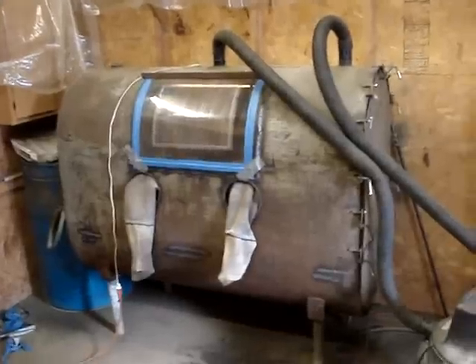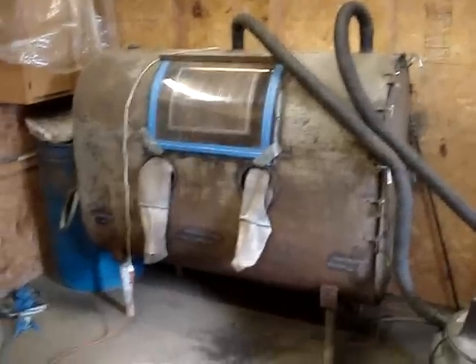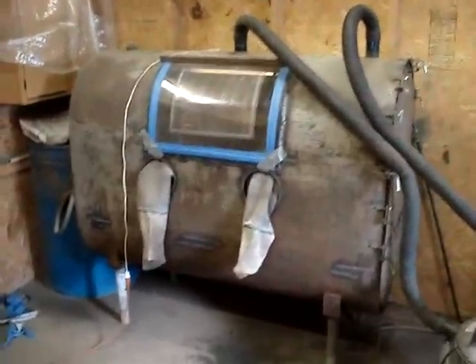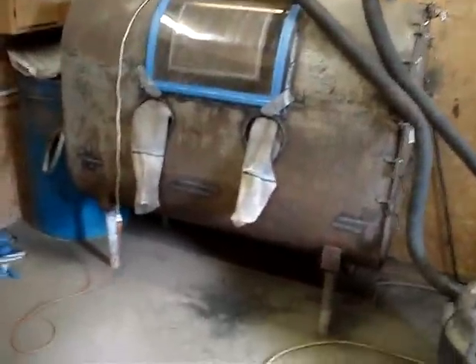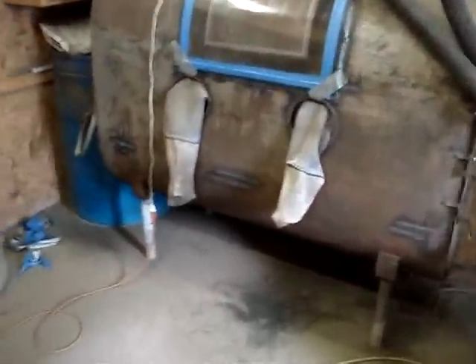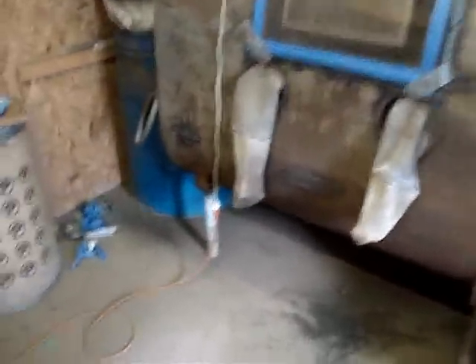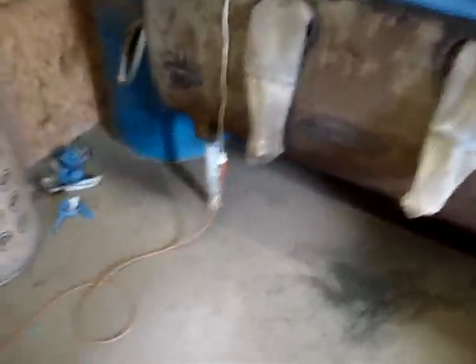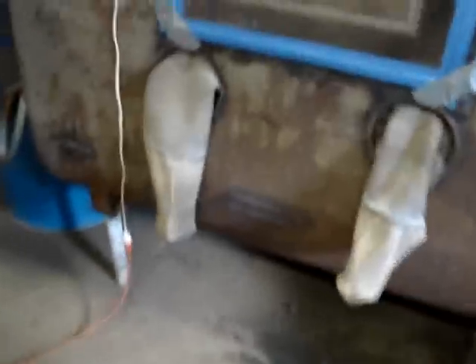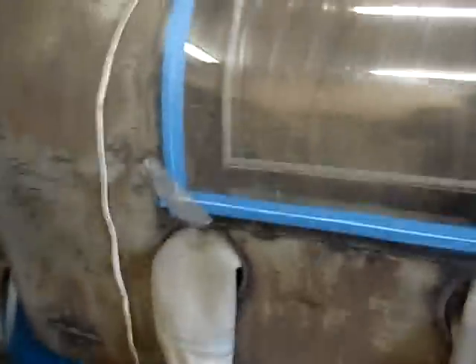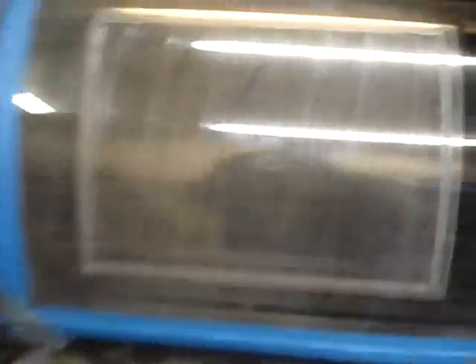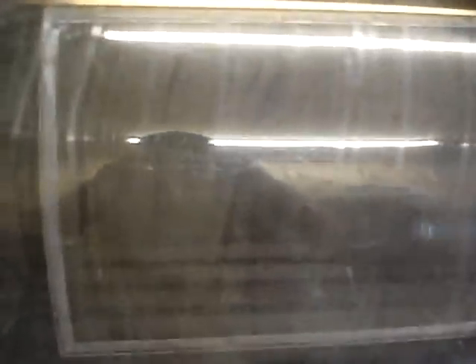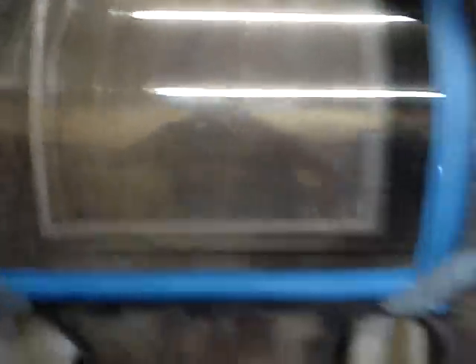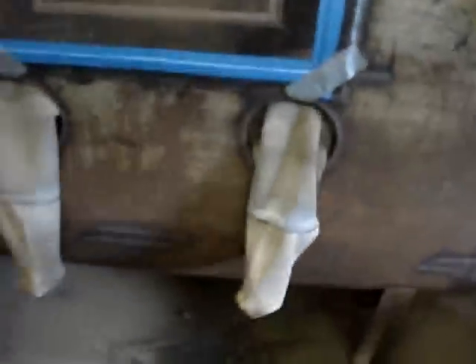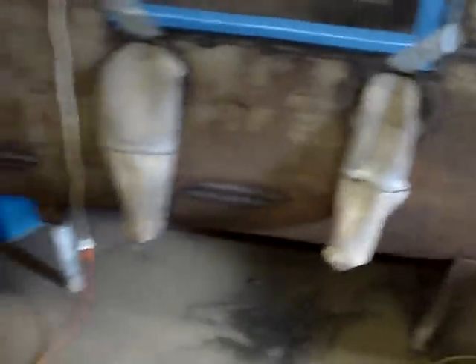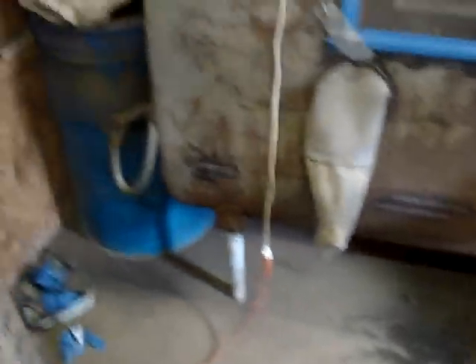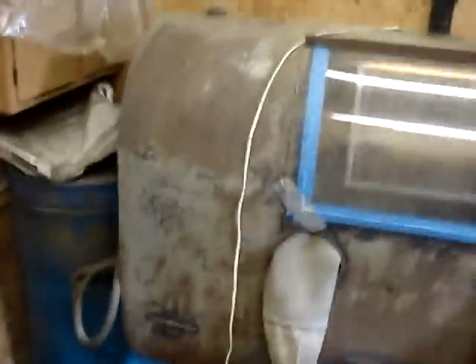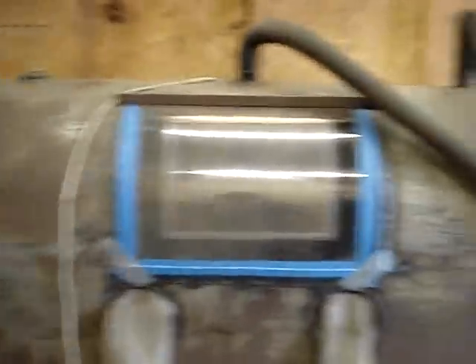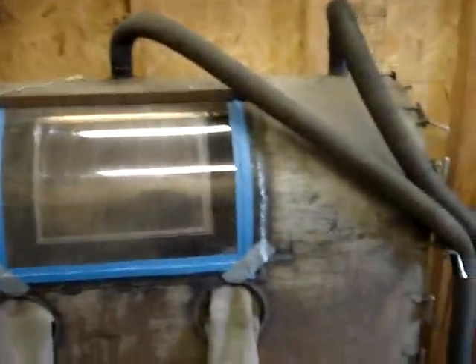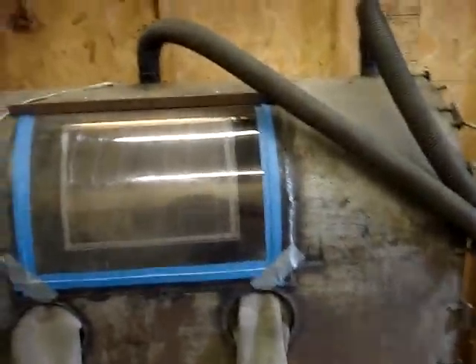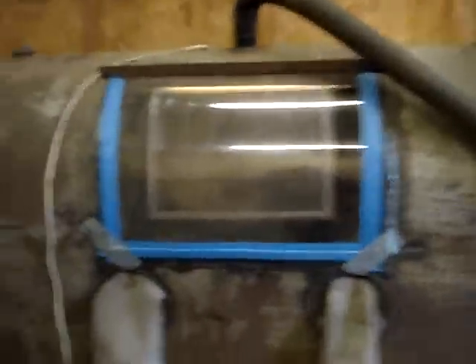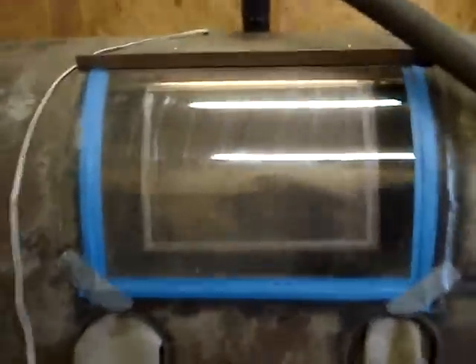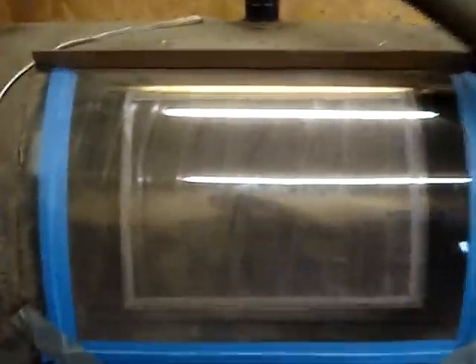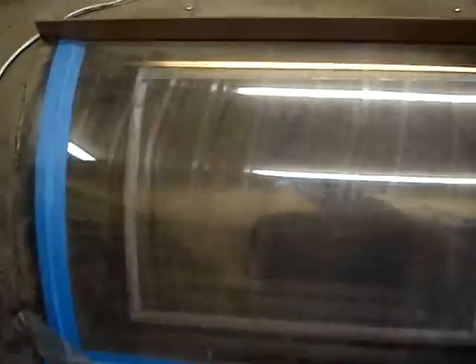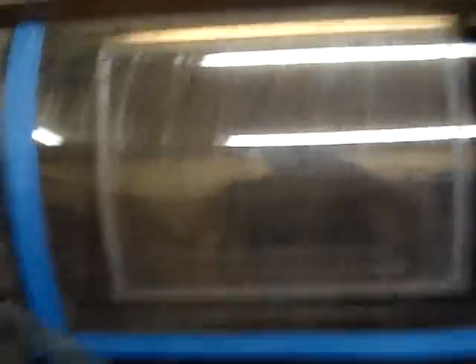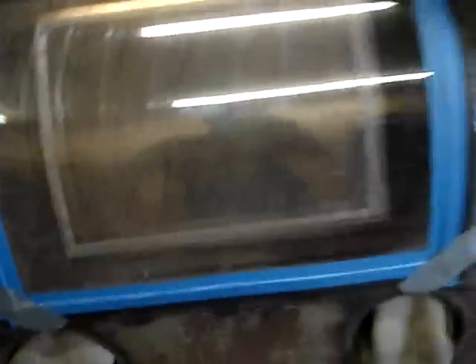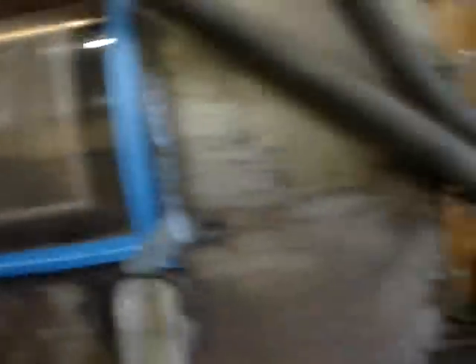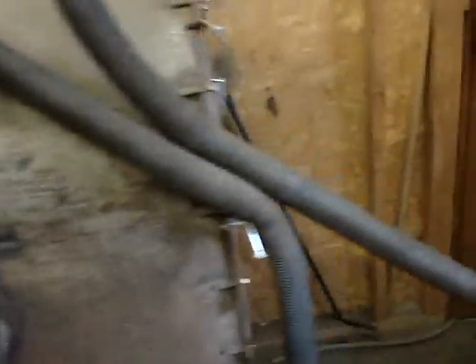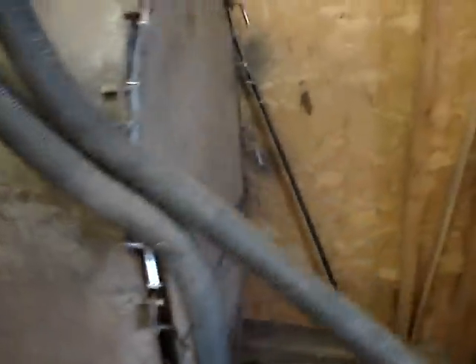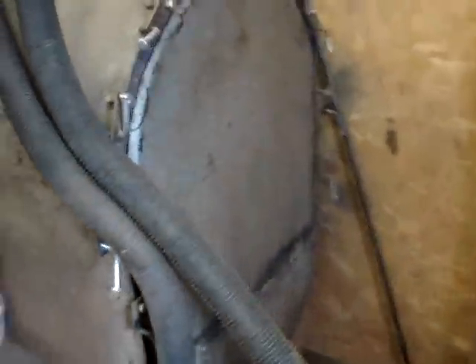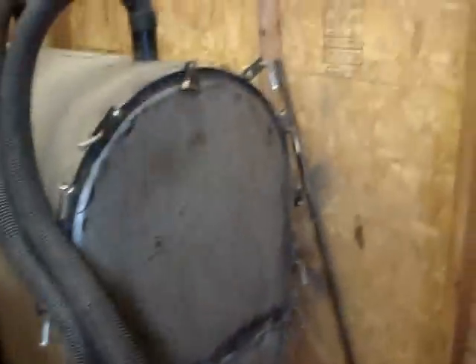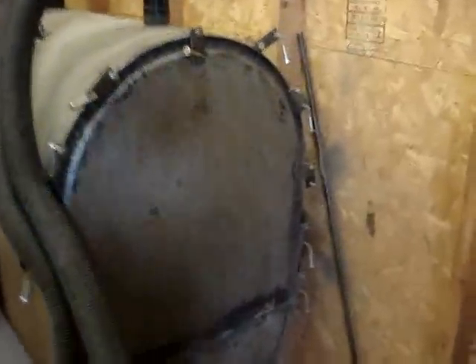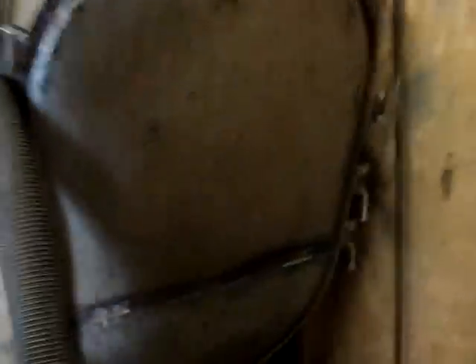Here's our homemade blast cabinet, it's all finished. It's built out of an old oil tank. We have a window here that we cut into it, and a door on the end.